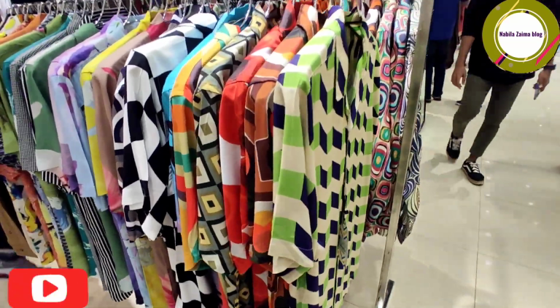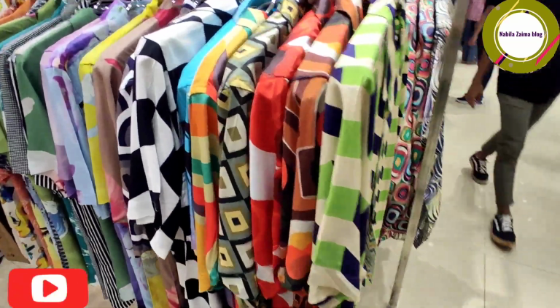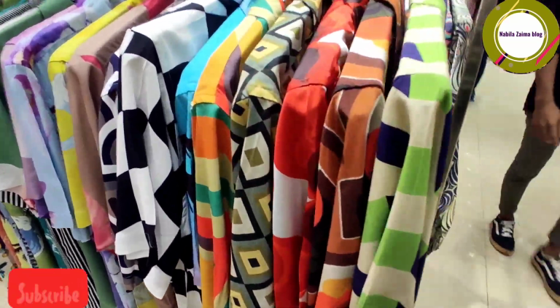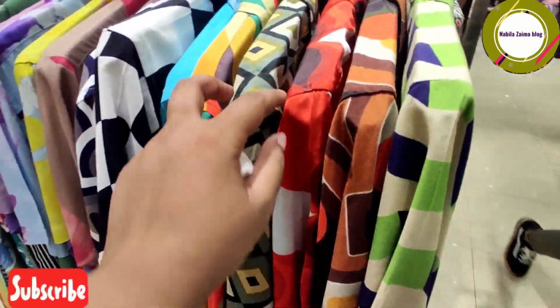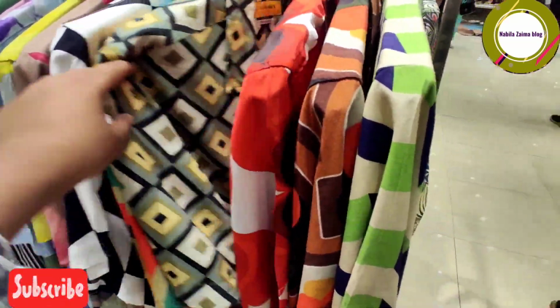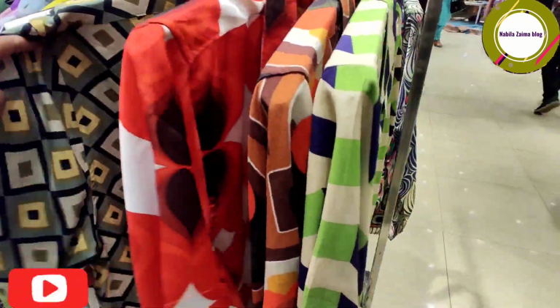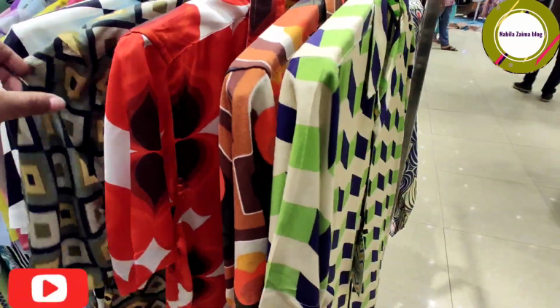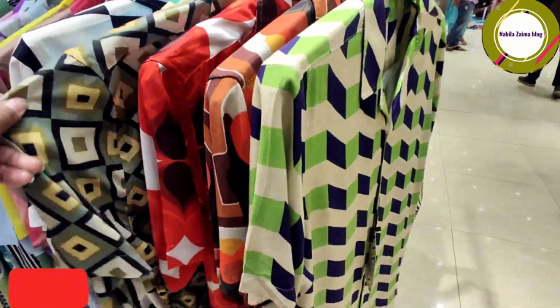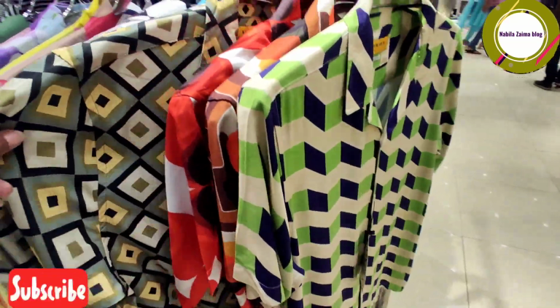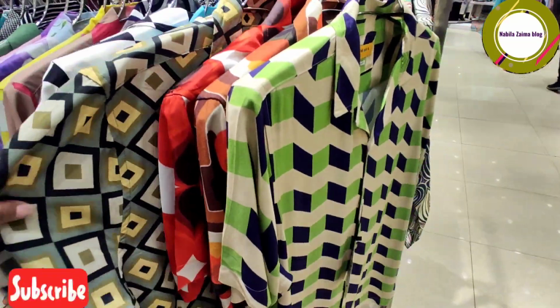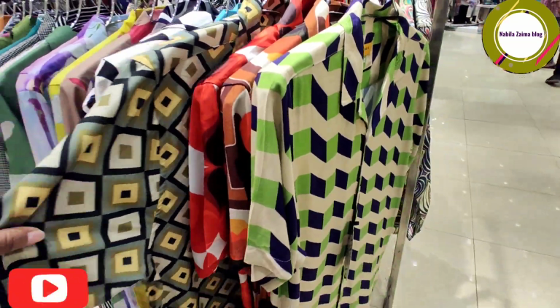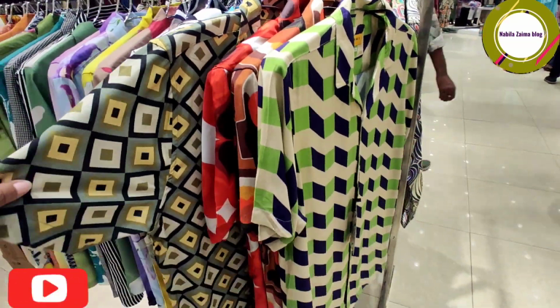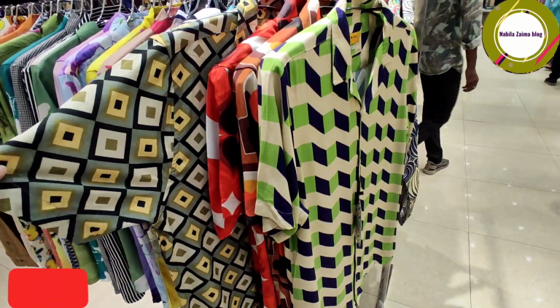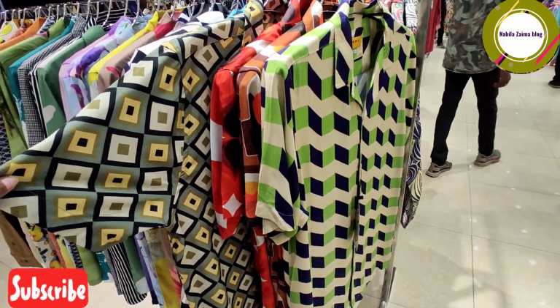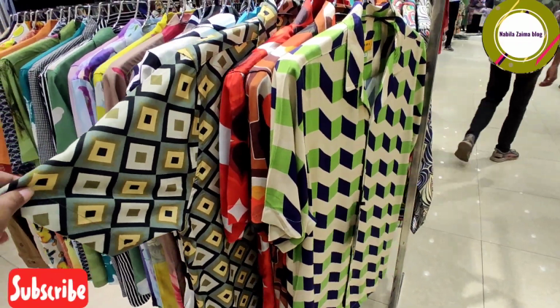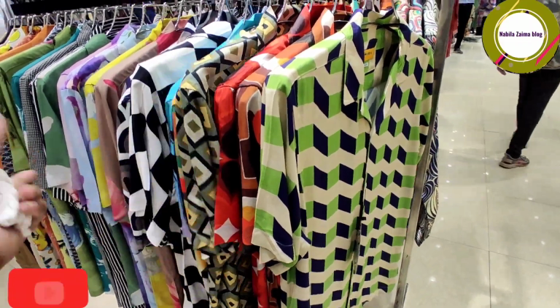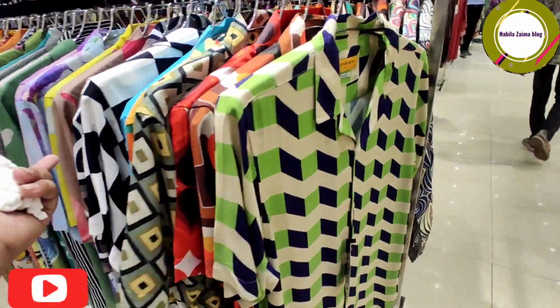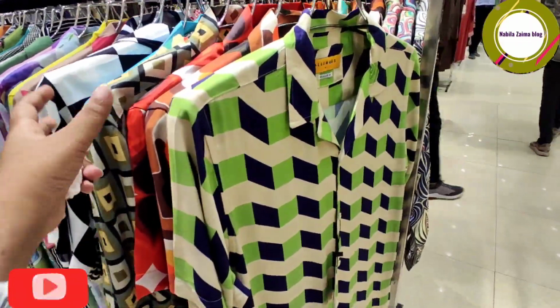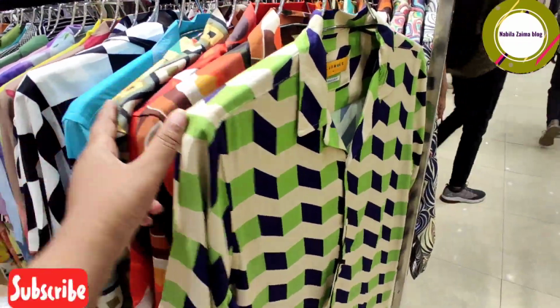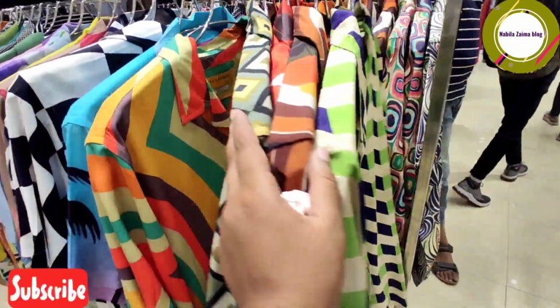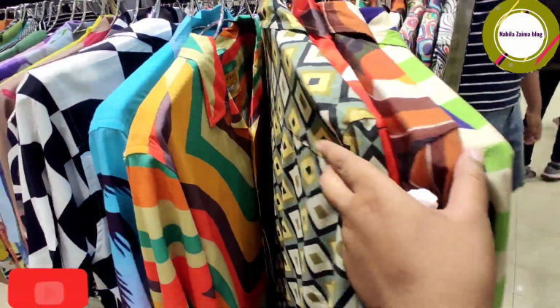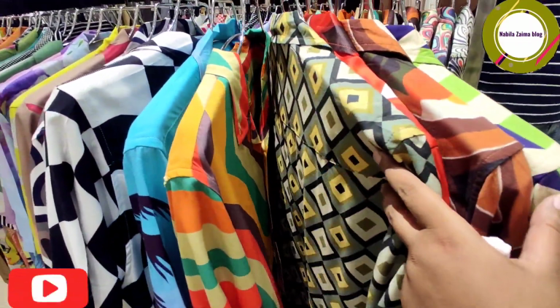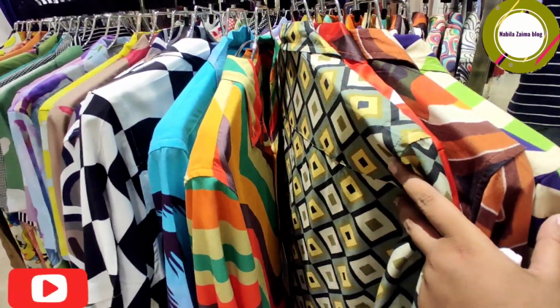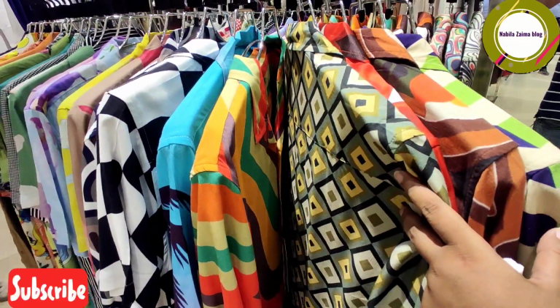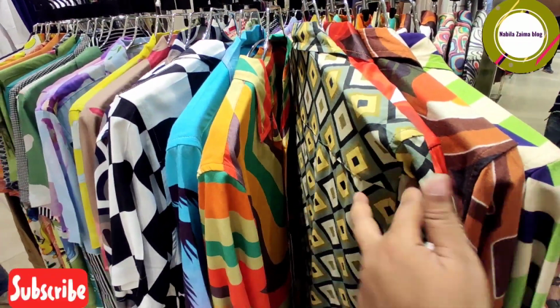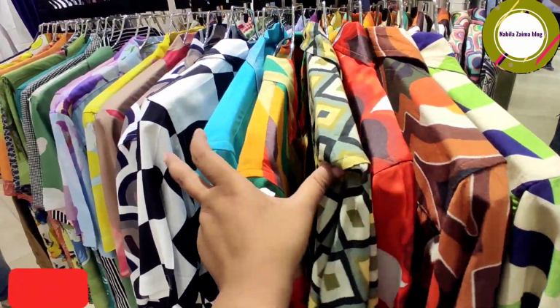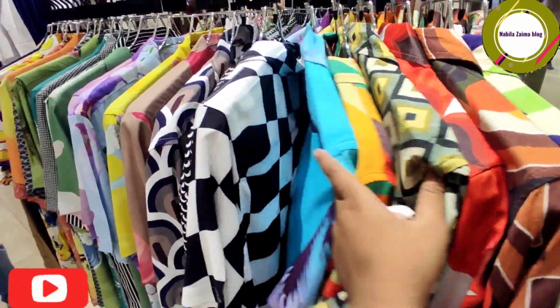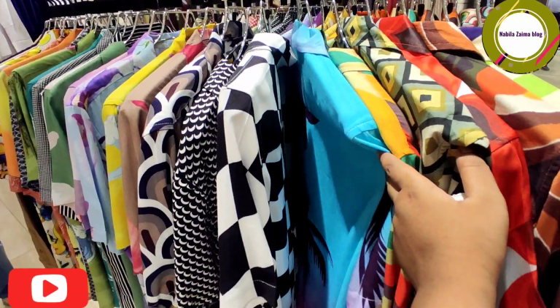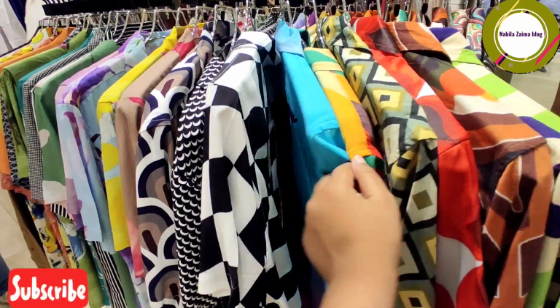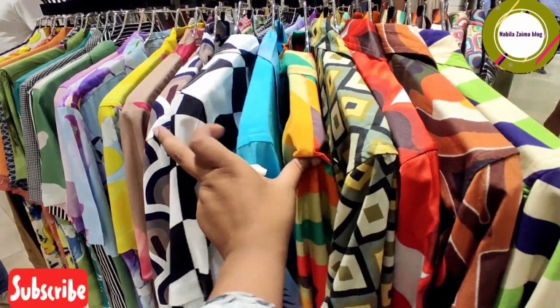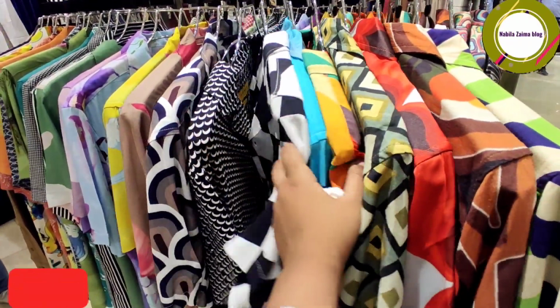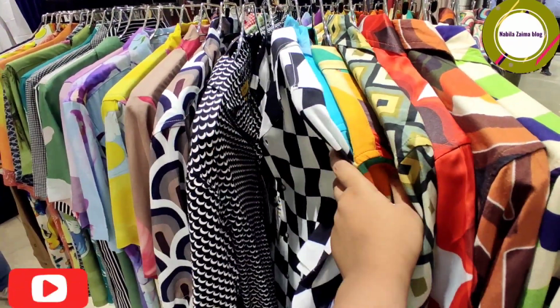We are going to show the men's collection. This collection is very good. Especially men's — we are going to show the half silver shirt, but it's very fancy.